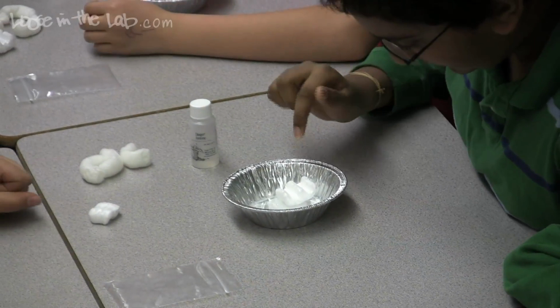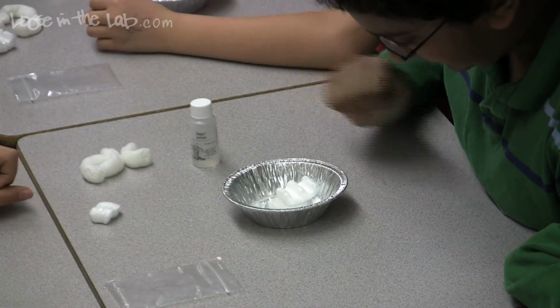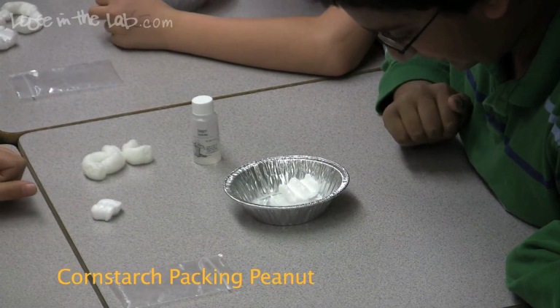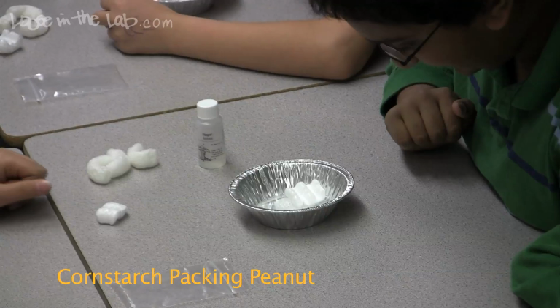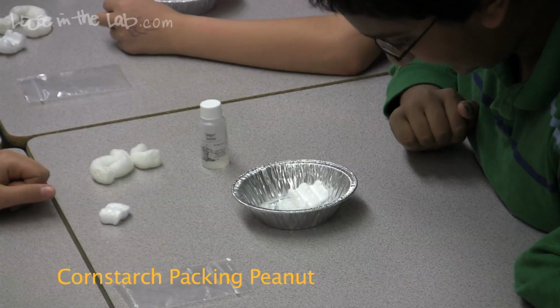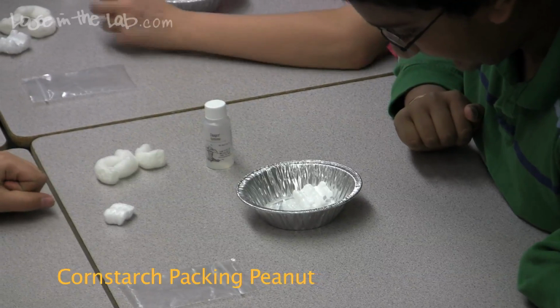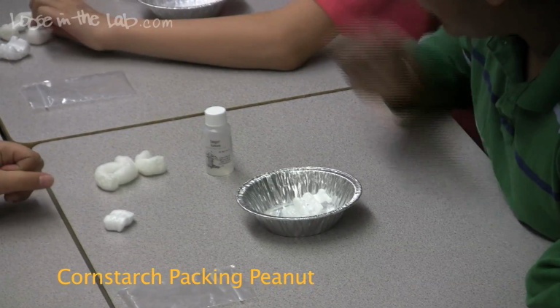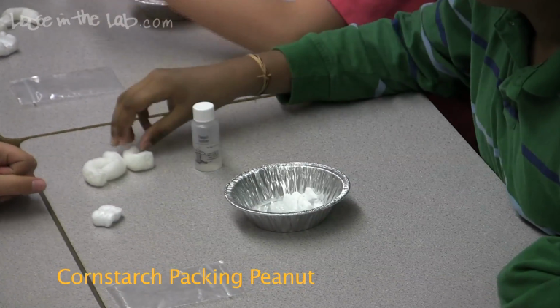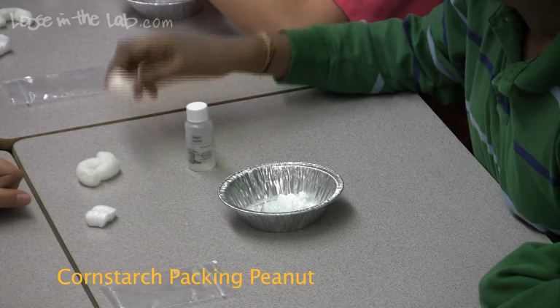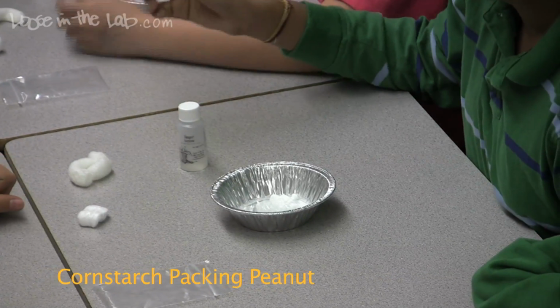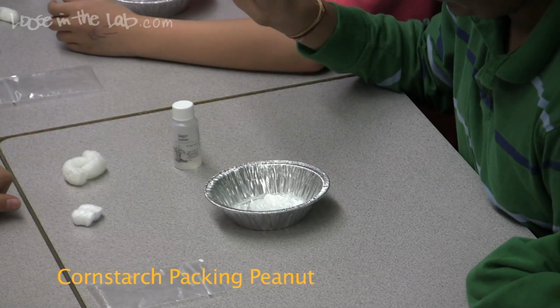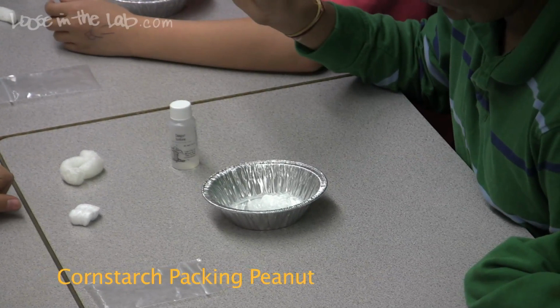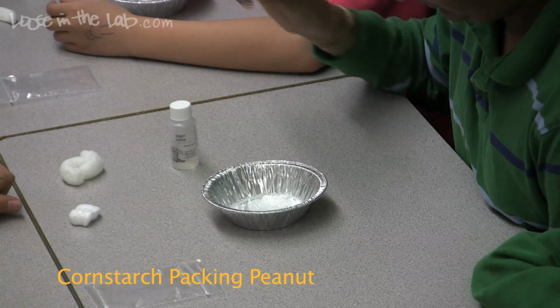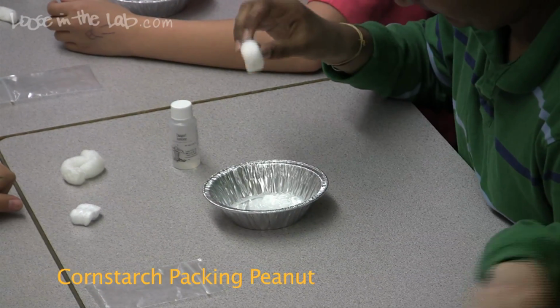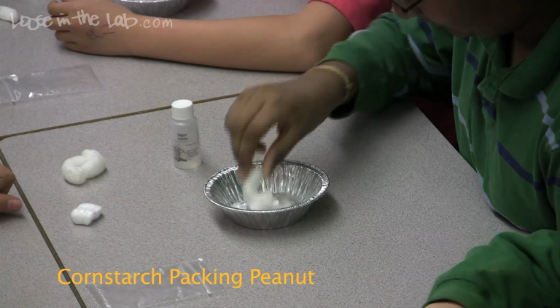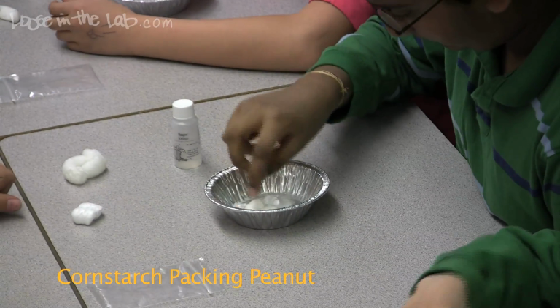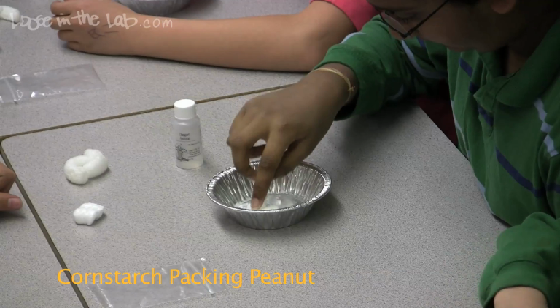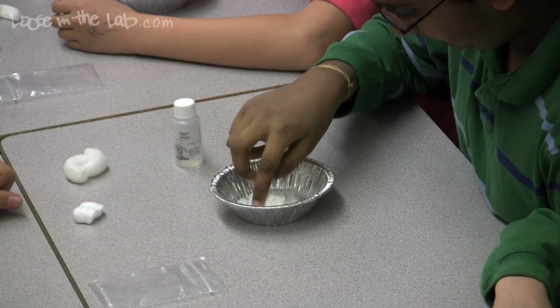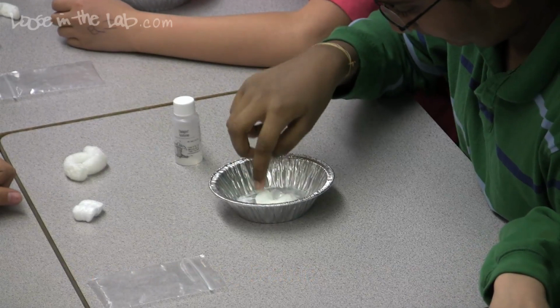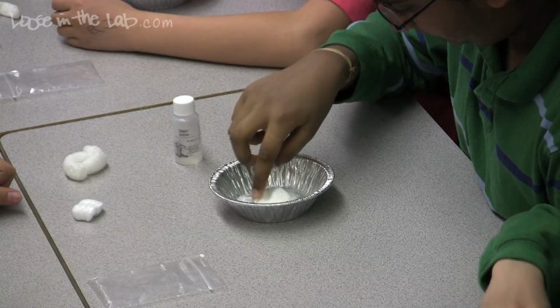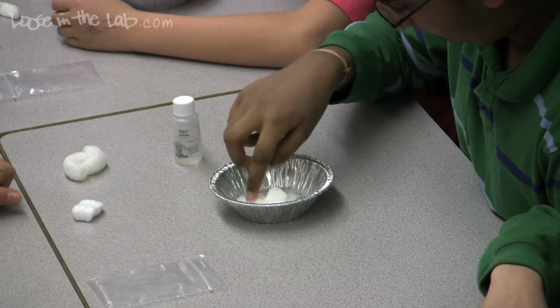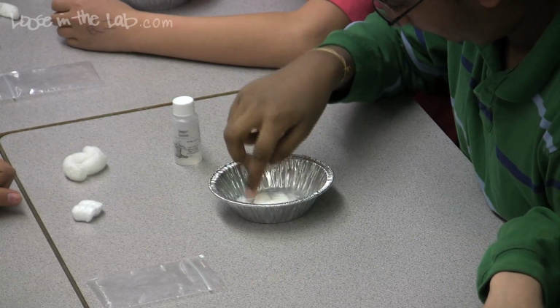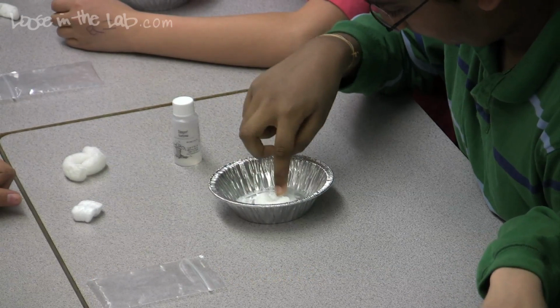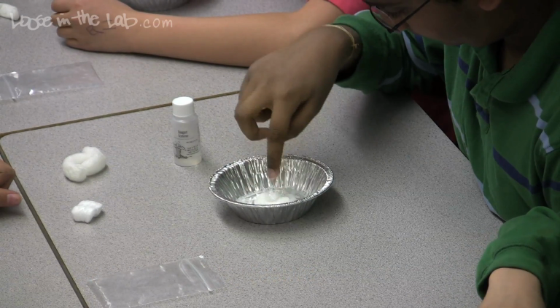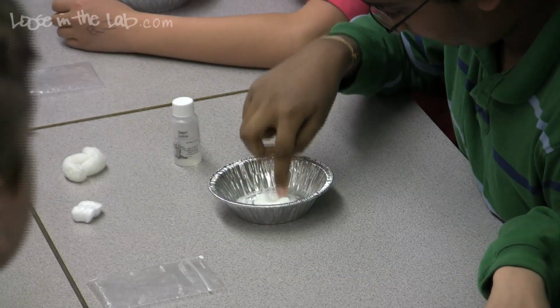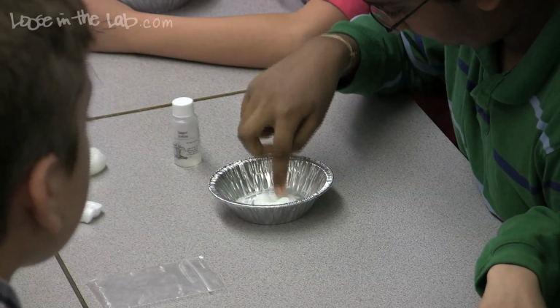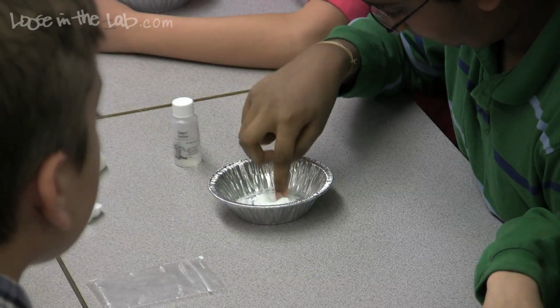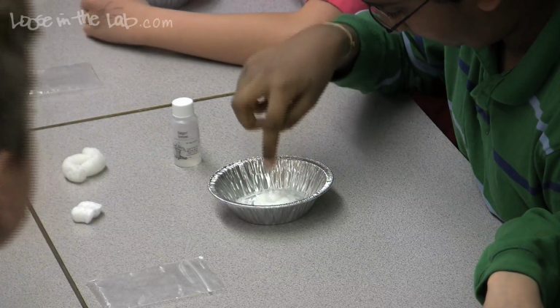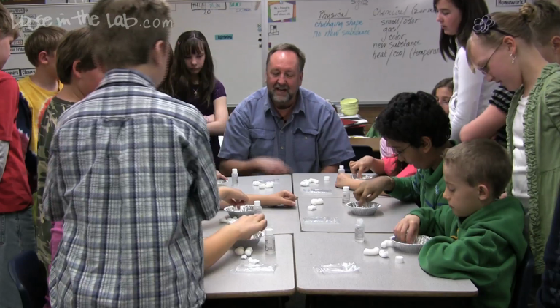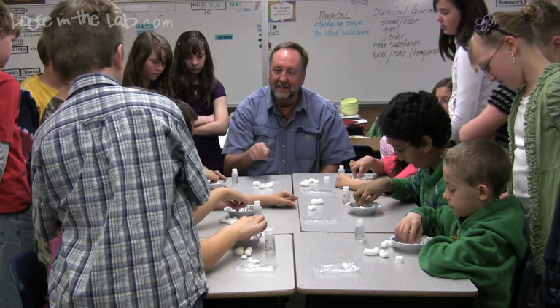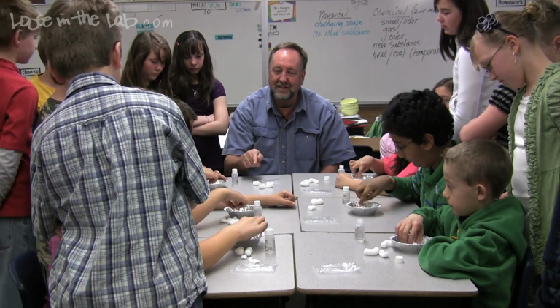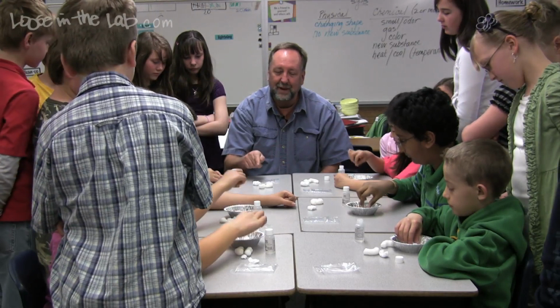Now take a cornstarch packing peanut and put that in your acetone, roll it around, and see if you can get it to dissolve. When you put the cornstarch in the acetone, does it go anywhere? No — it doesn't dissolve.